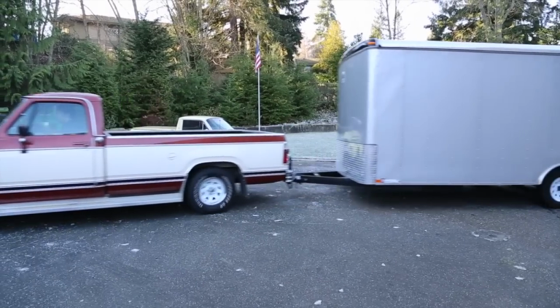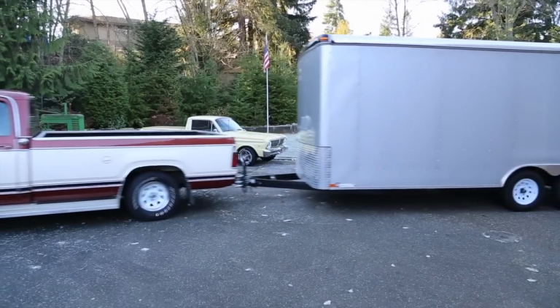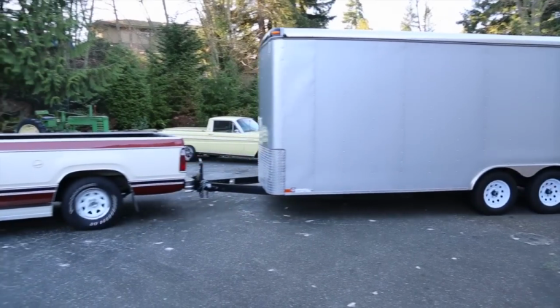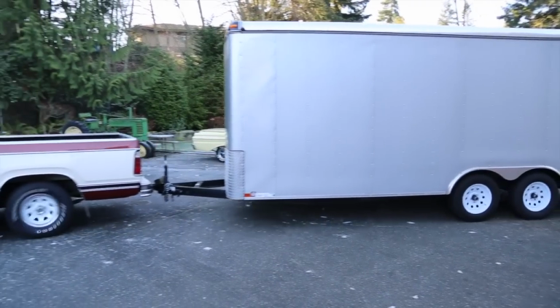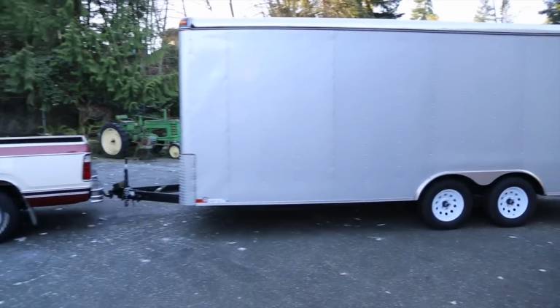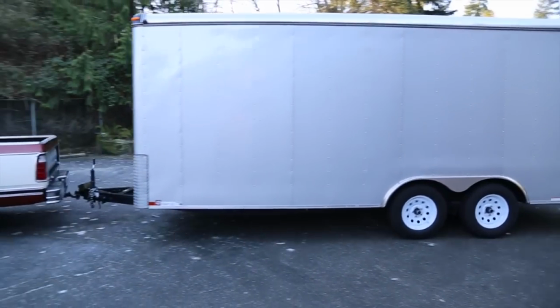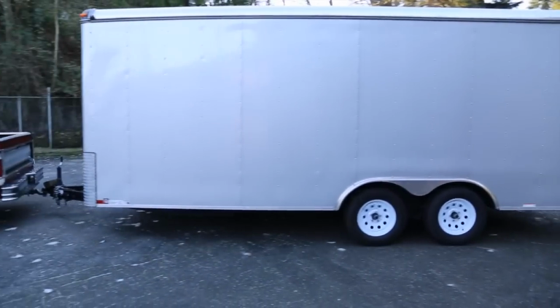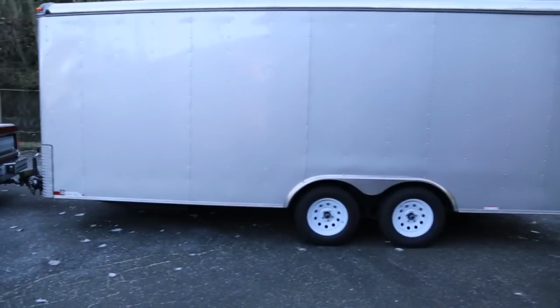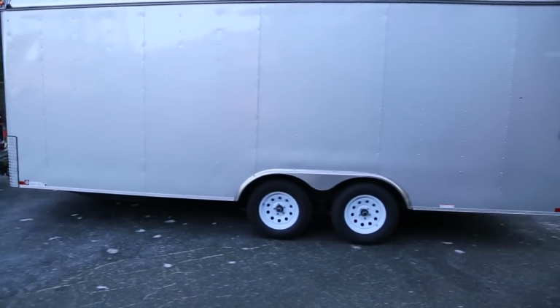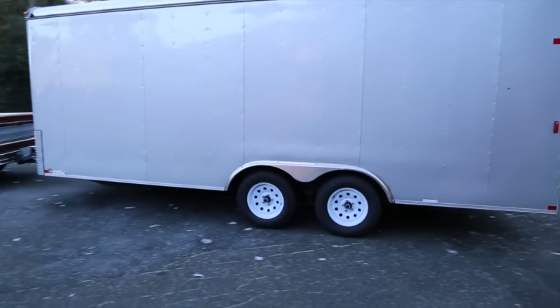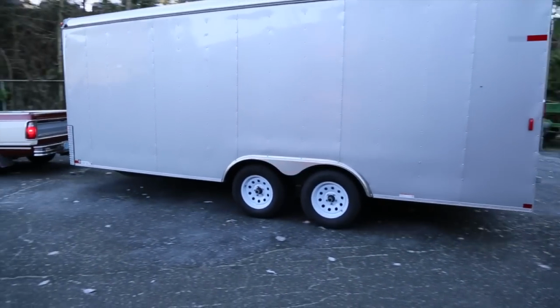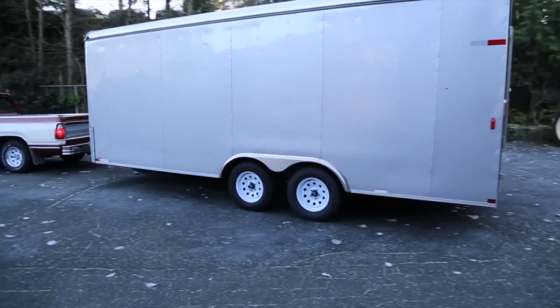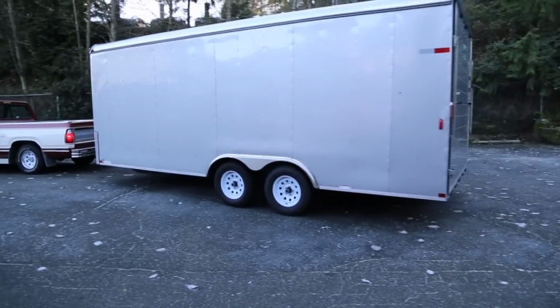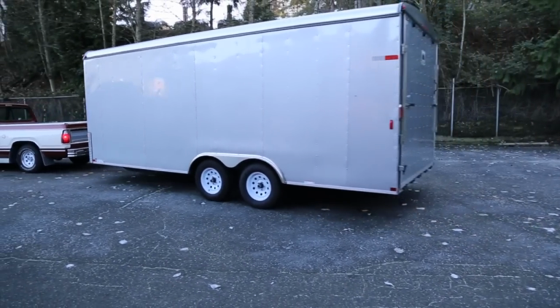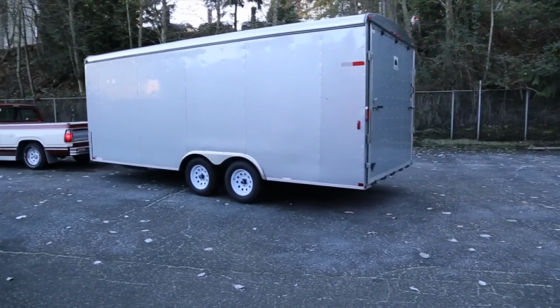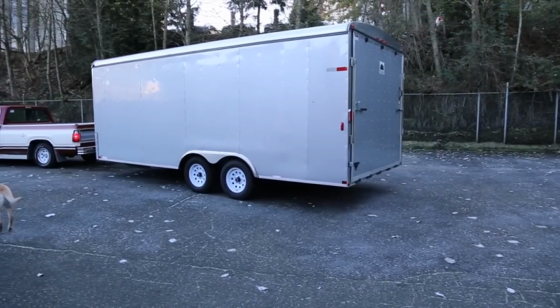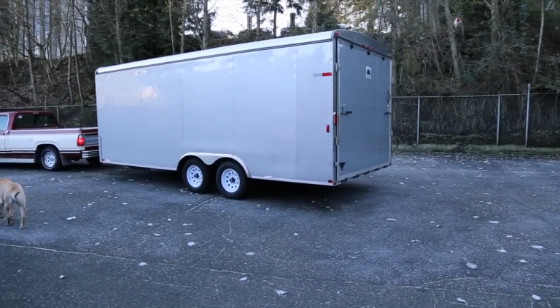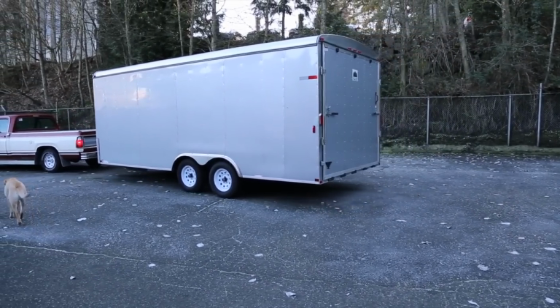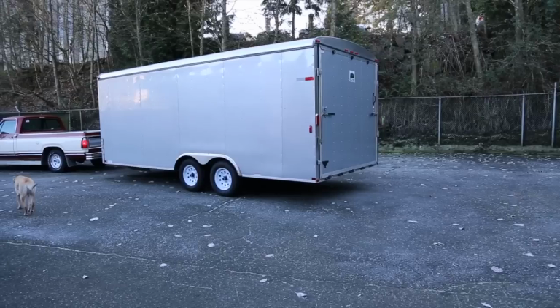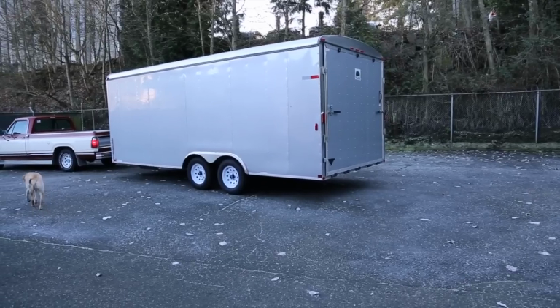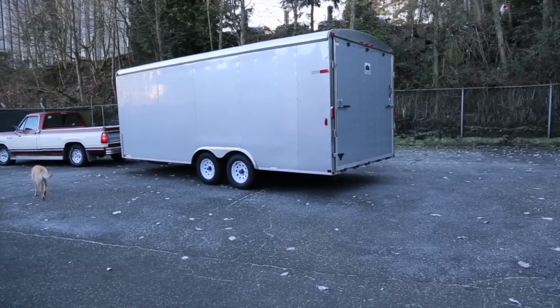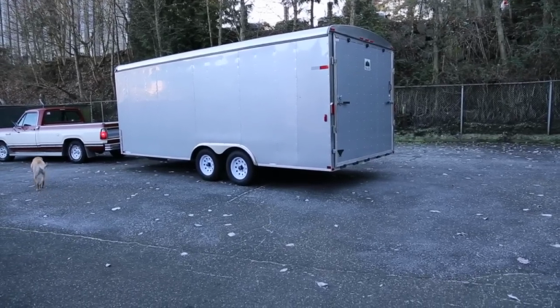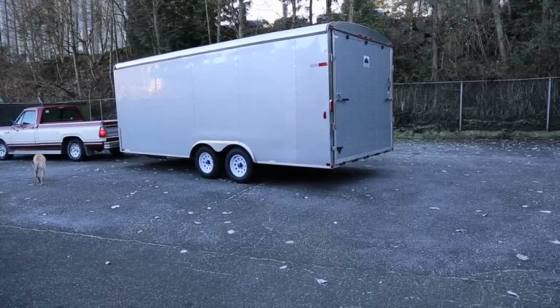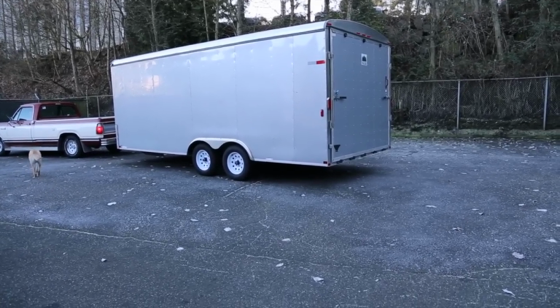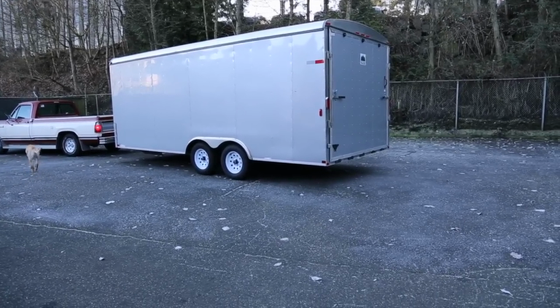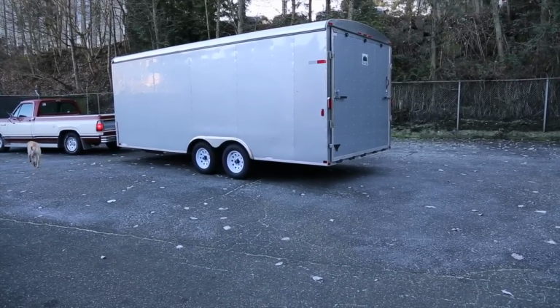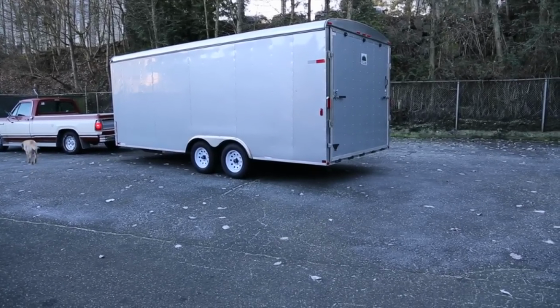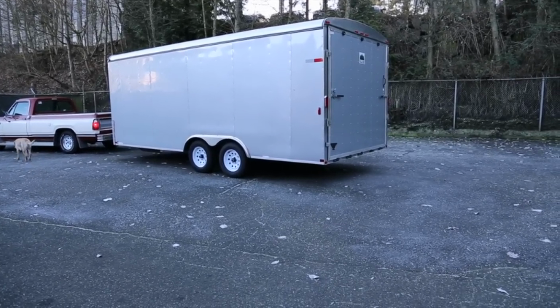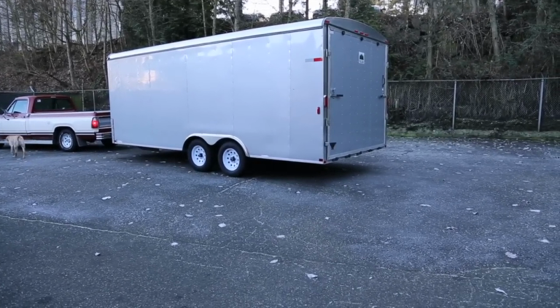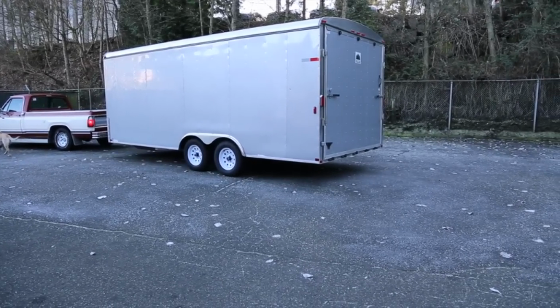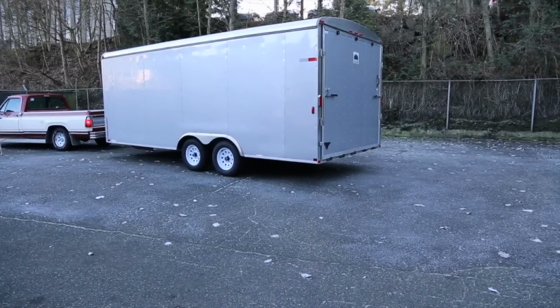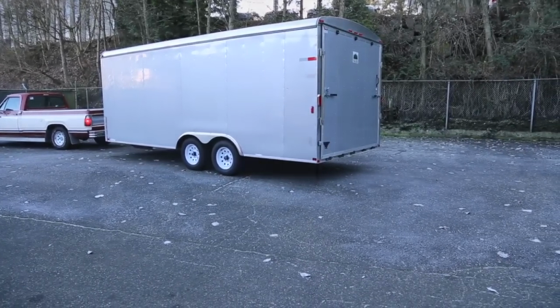And this trailer is almost brand new. I think it was 2012, and it was used to go back east and back, and they put new tires on it after they did. So it's got new tires on it and the thing is real clean — it's looking nice.